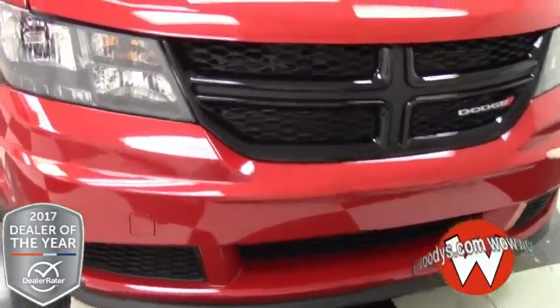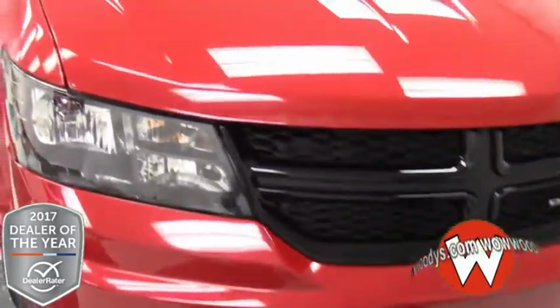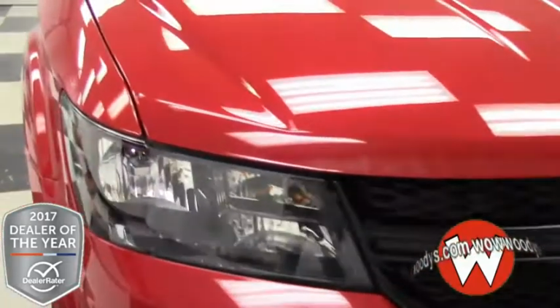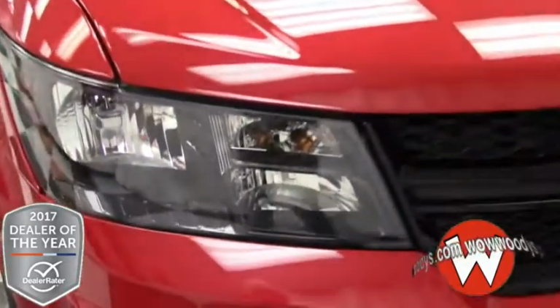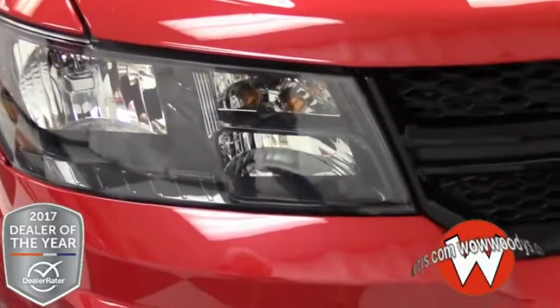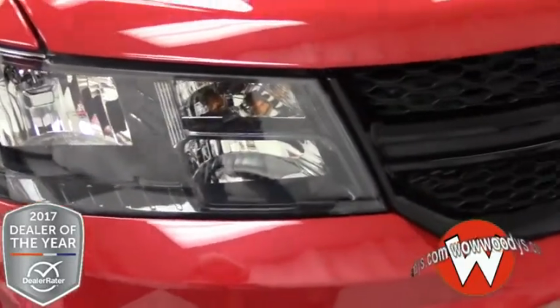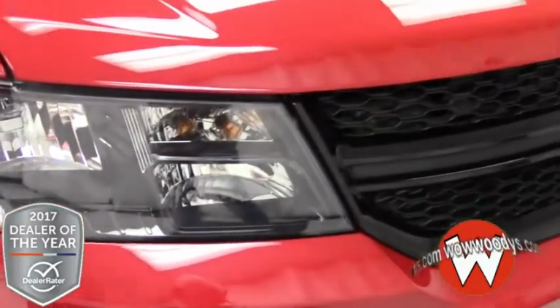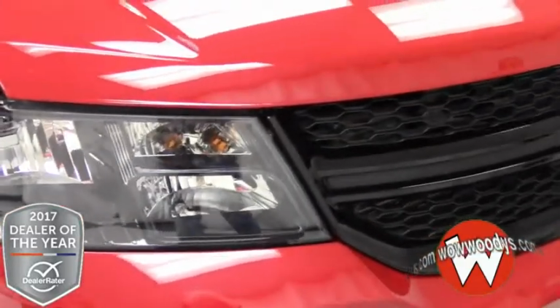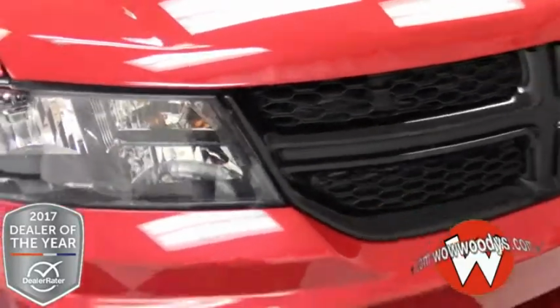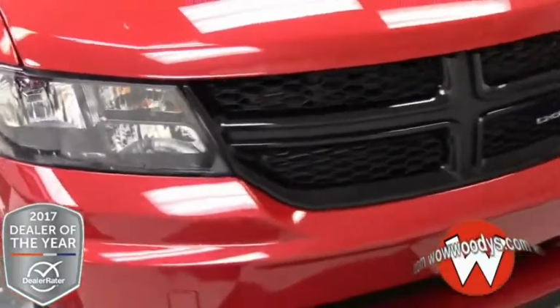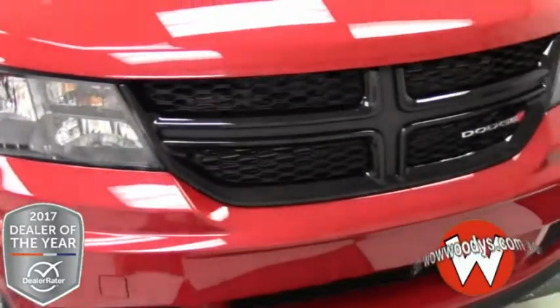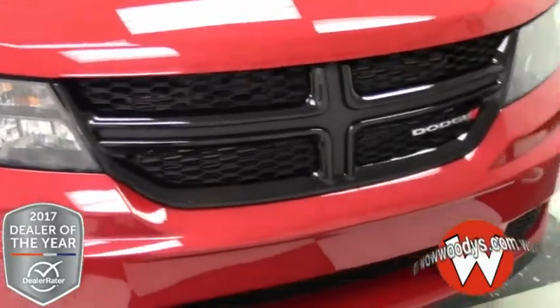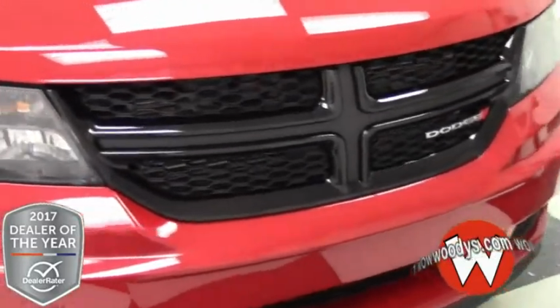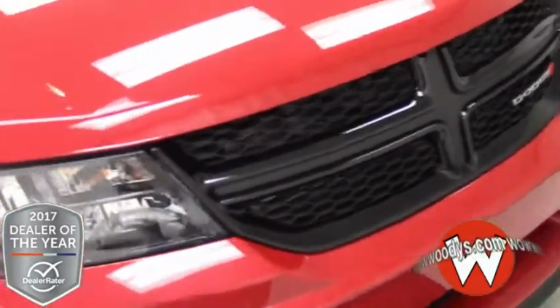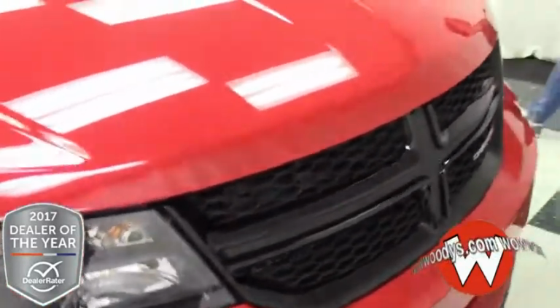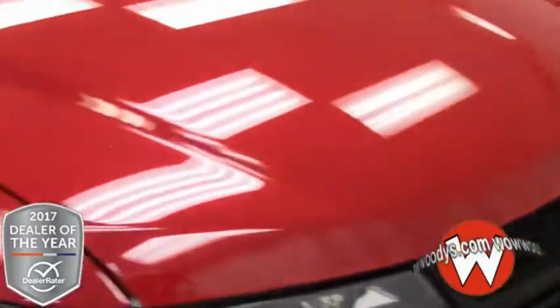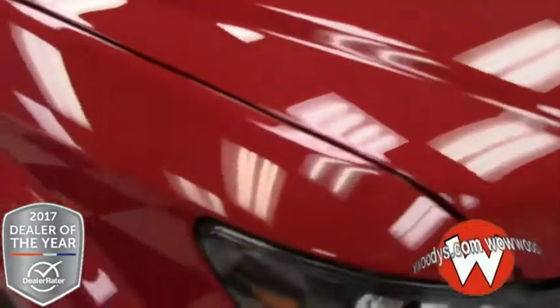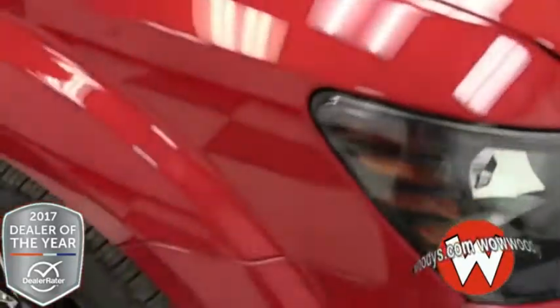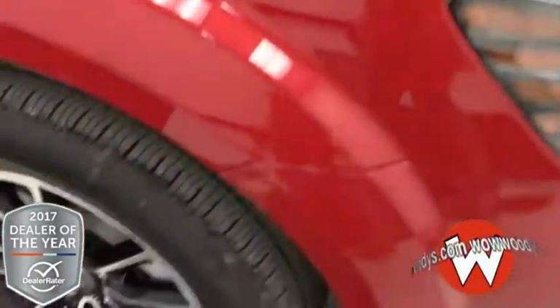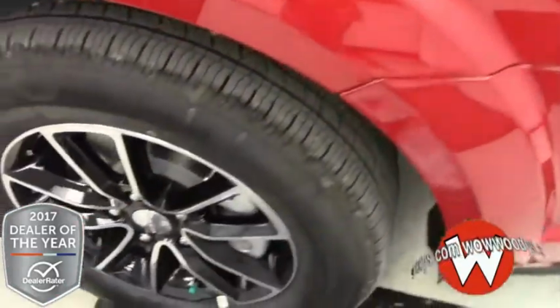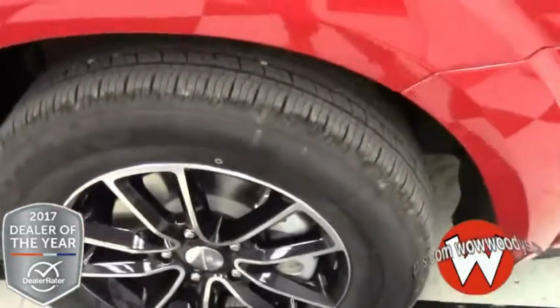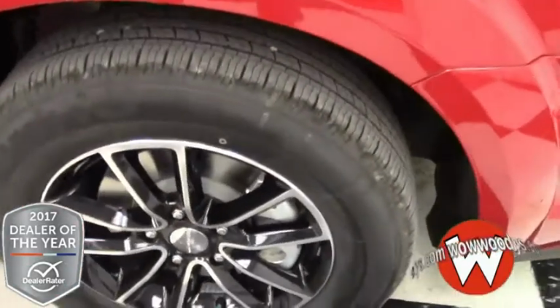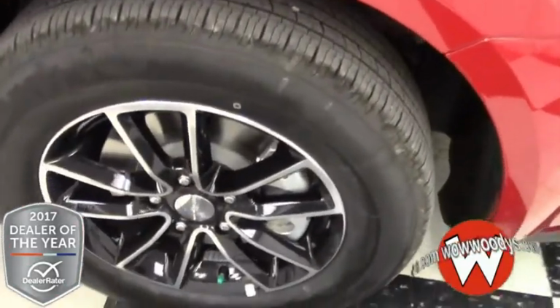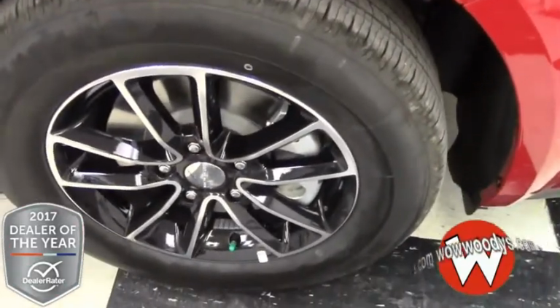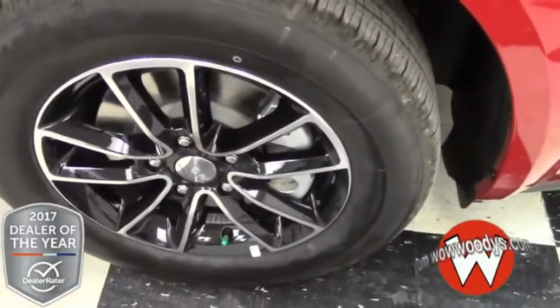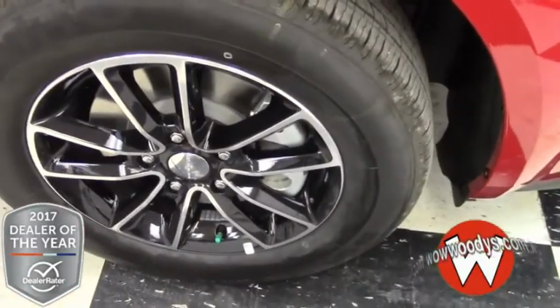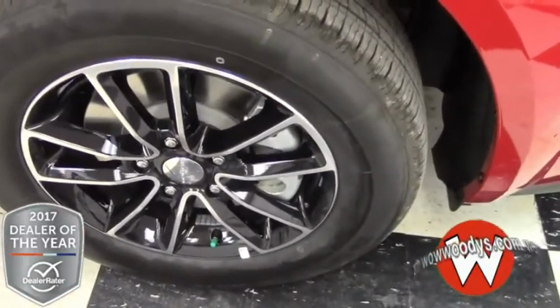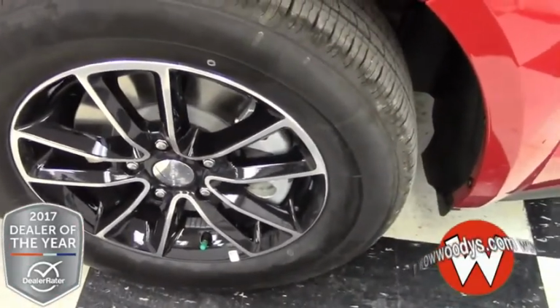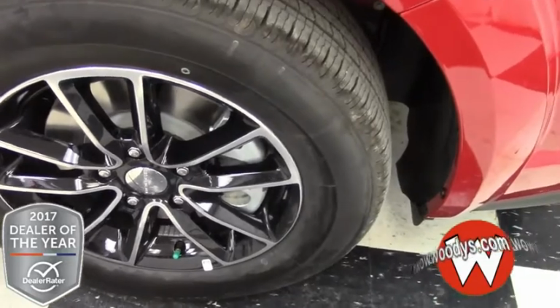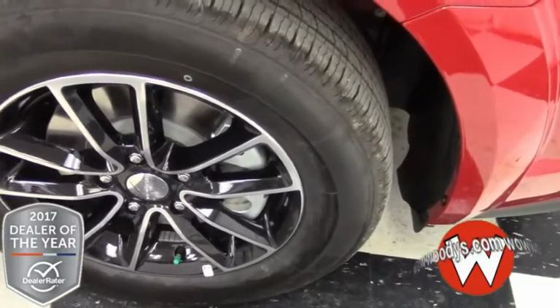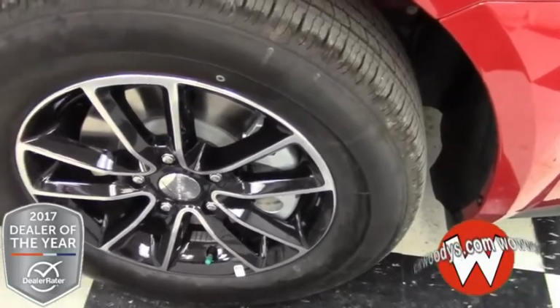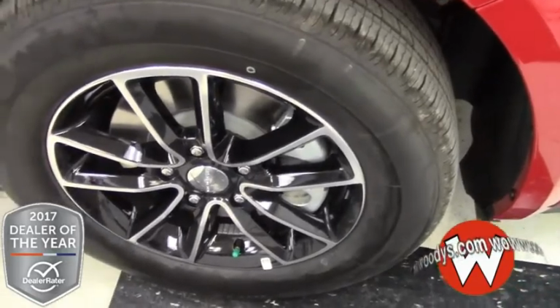Over on the side you do have these halogen headlamps and they are massive. Going over to your sides you have your 17-inch aluminum wheels and with this black top package they are black with a chrome accent to really make them stand out.